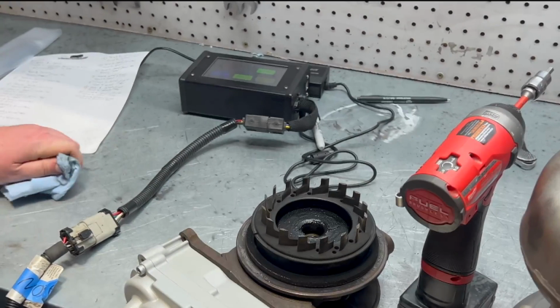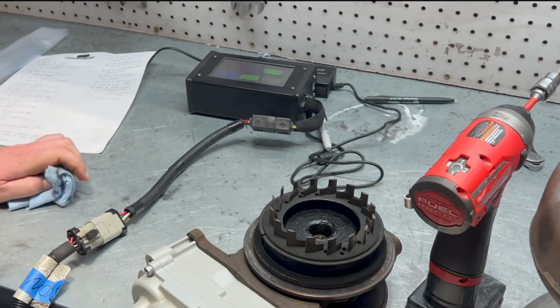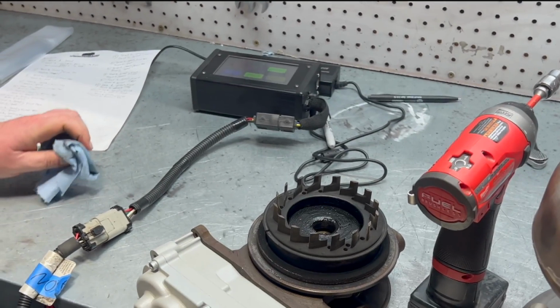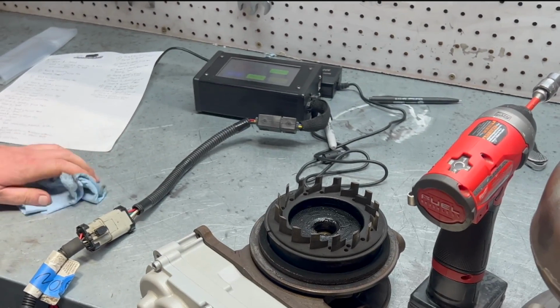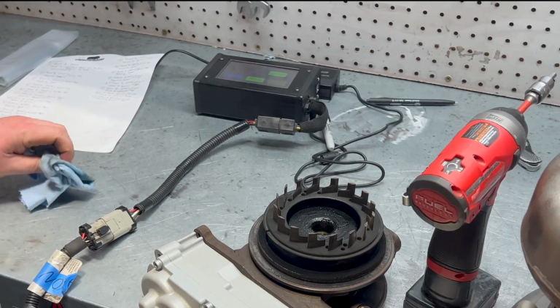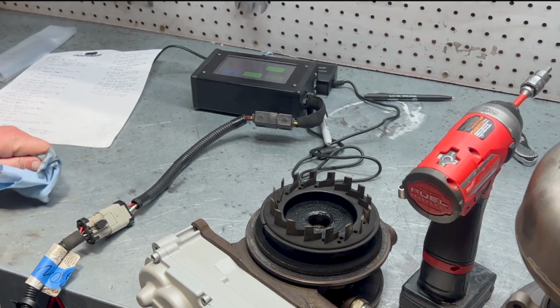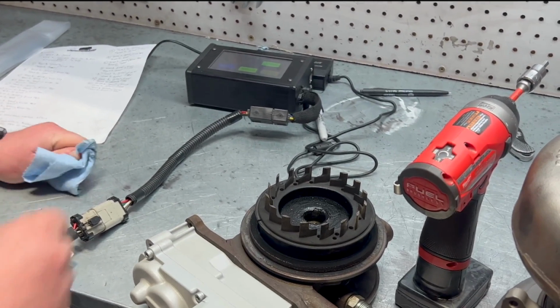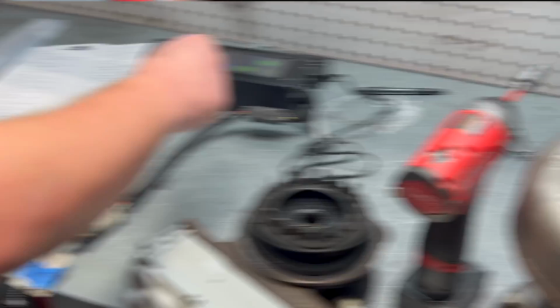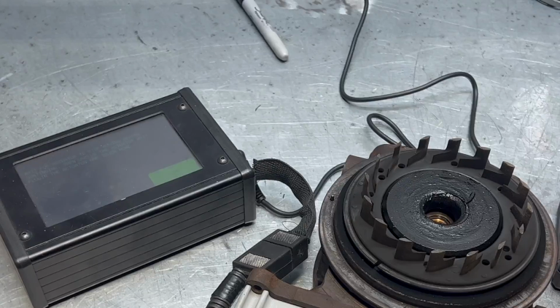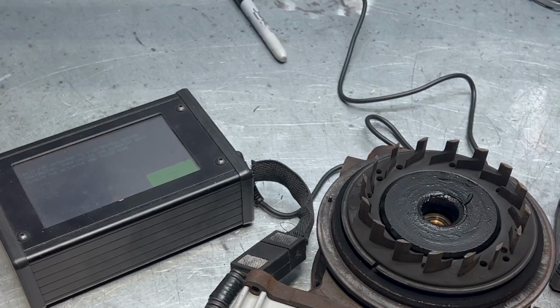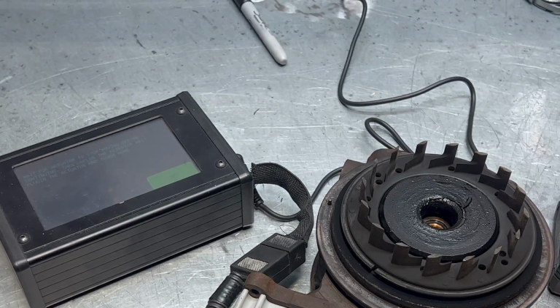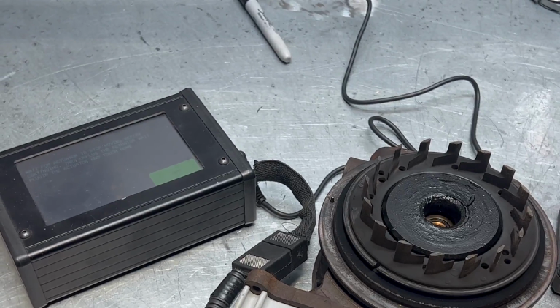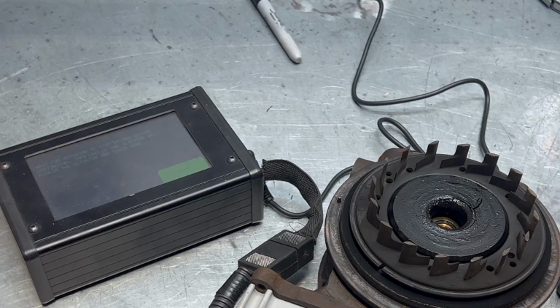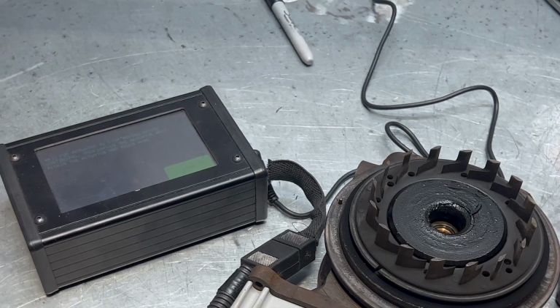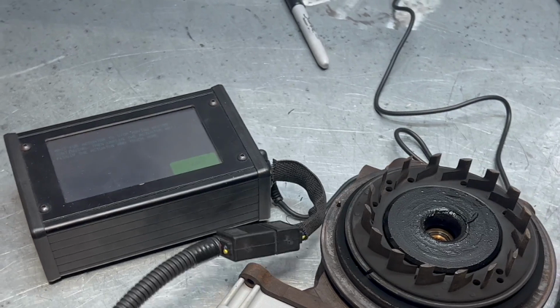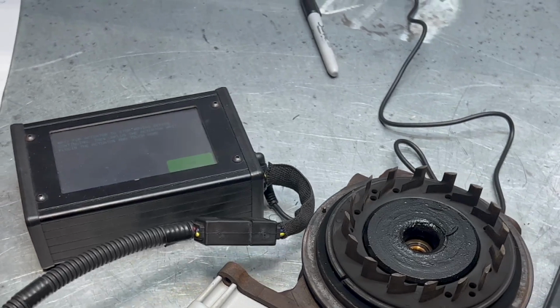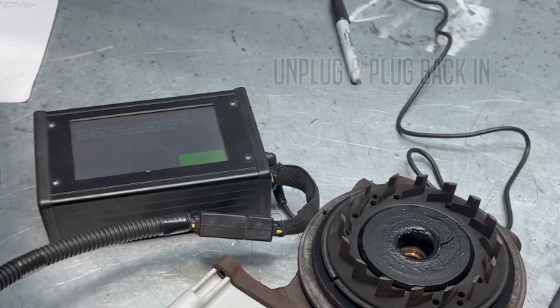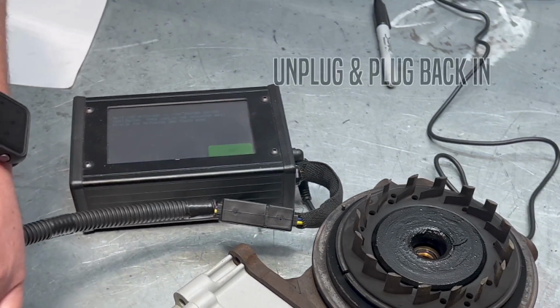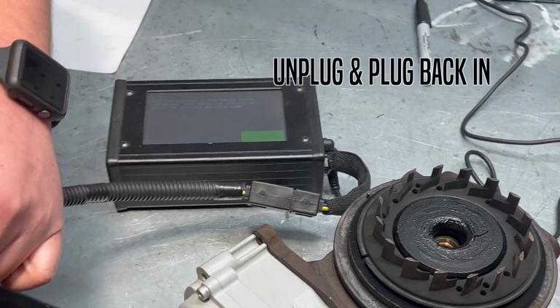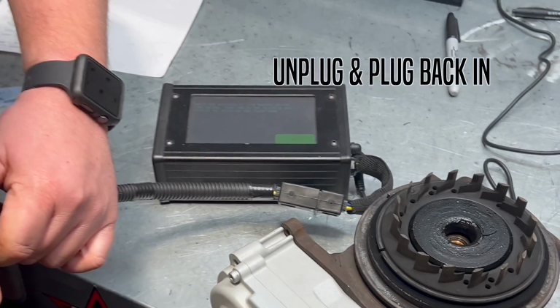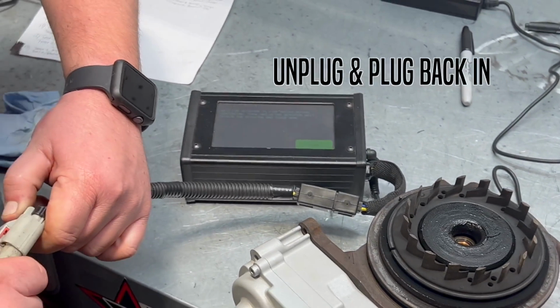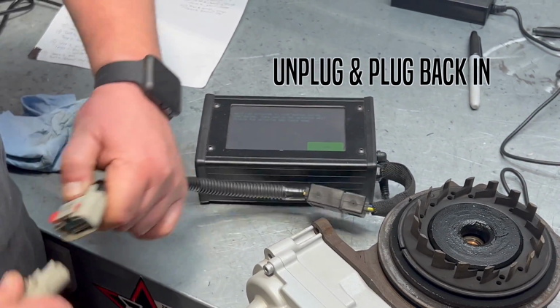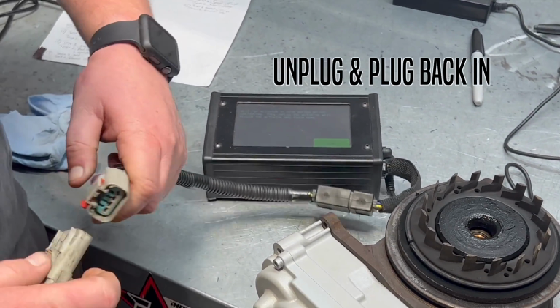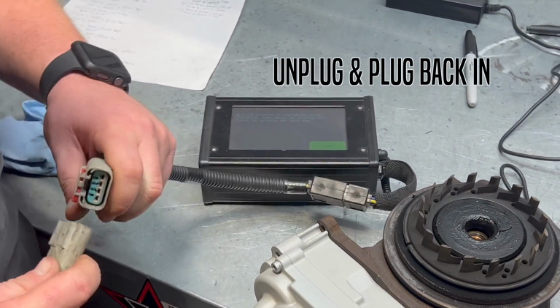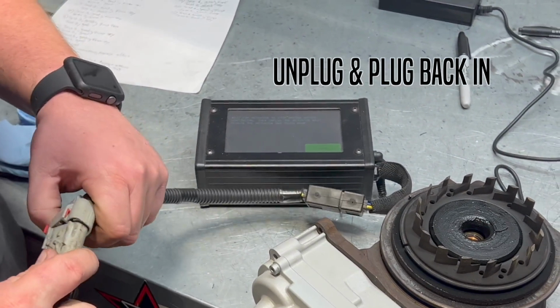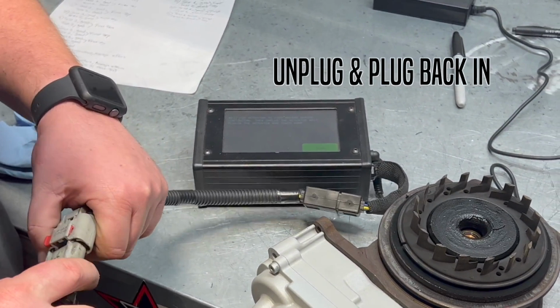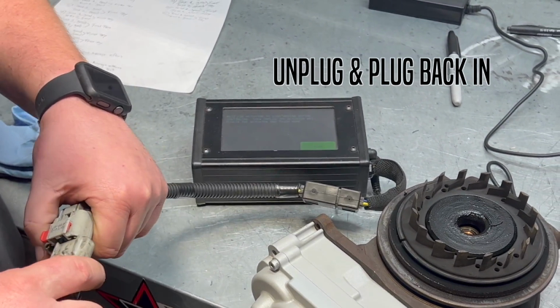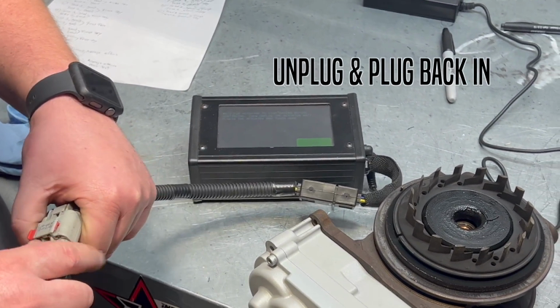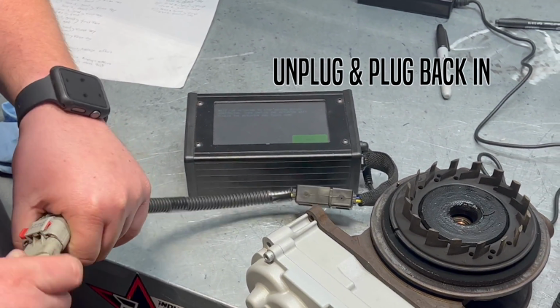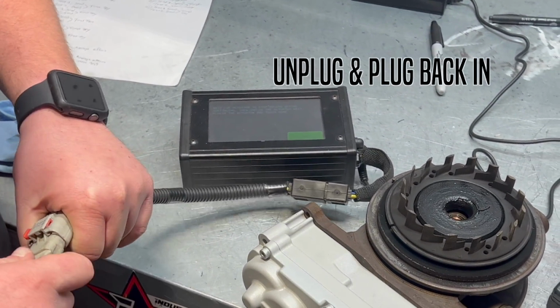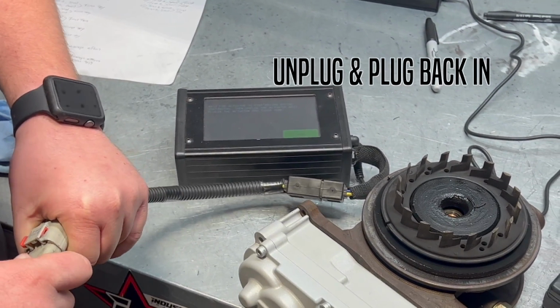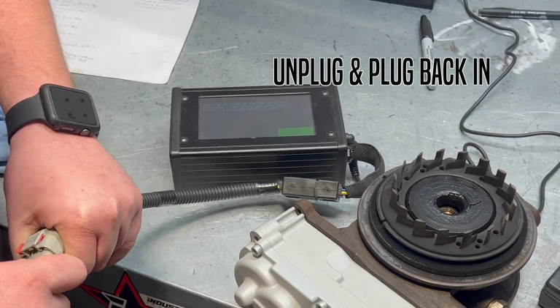We're going to see how this performs. It's learning it, calibrating it — this is just a step. Unplug it, then plug it back in.